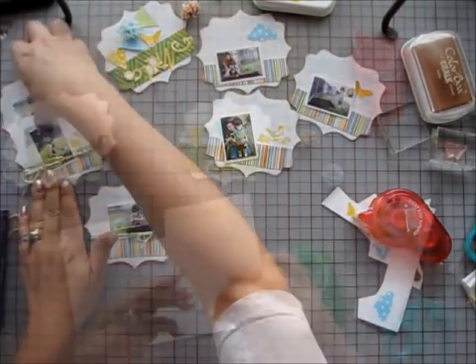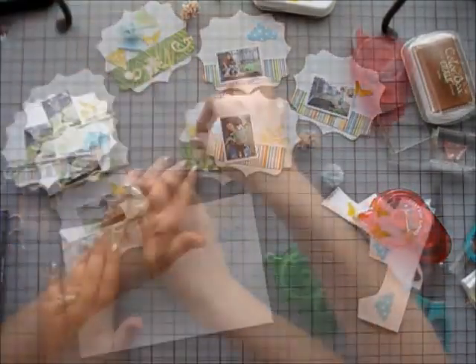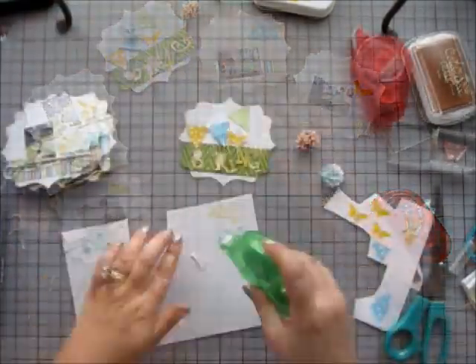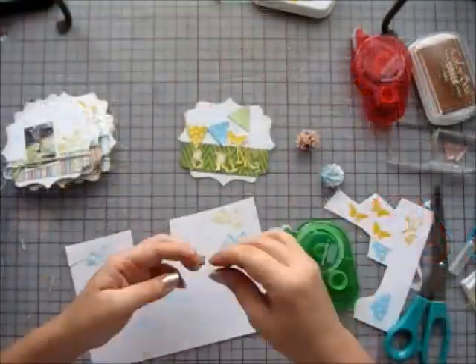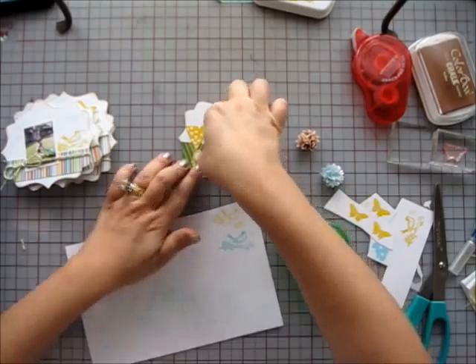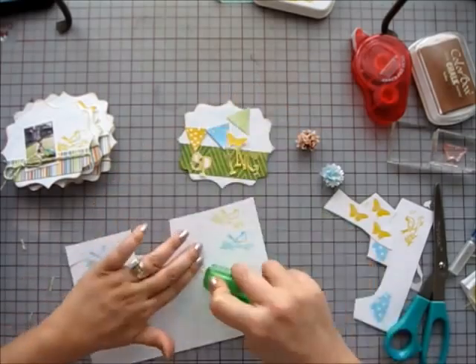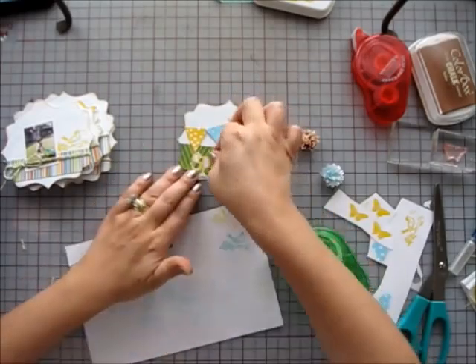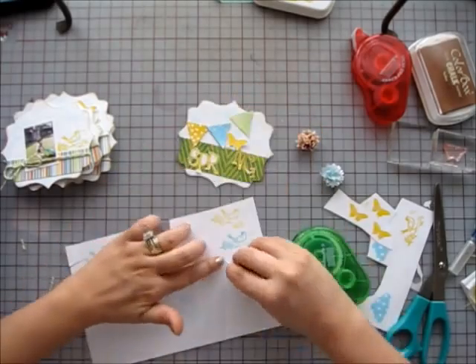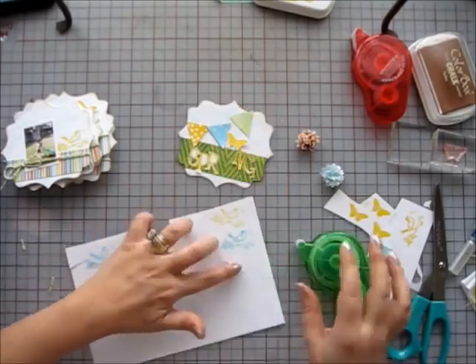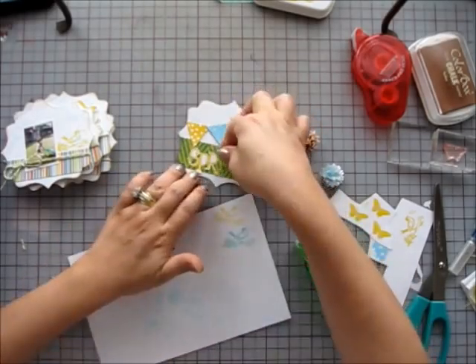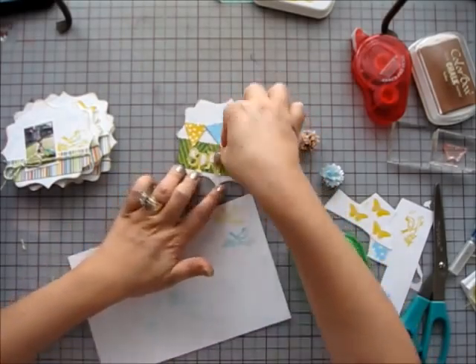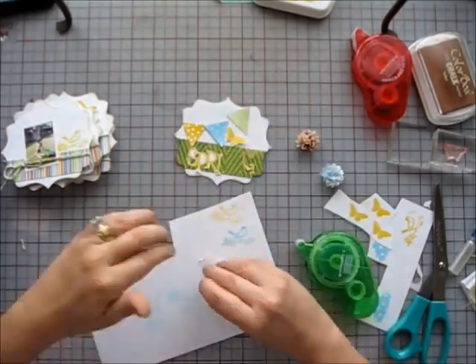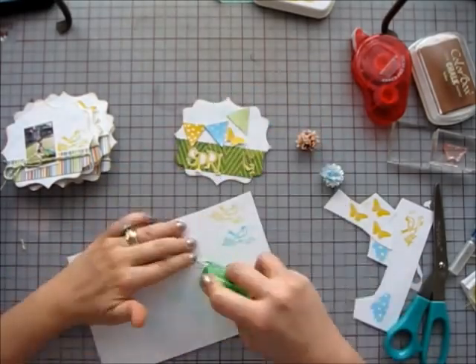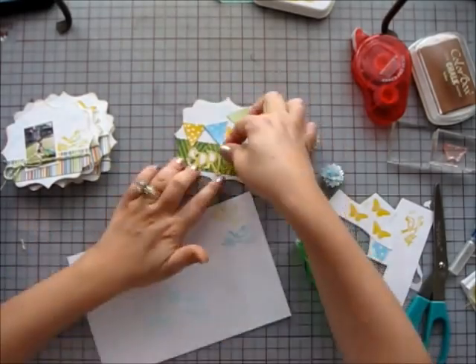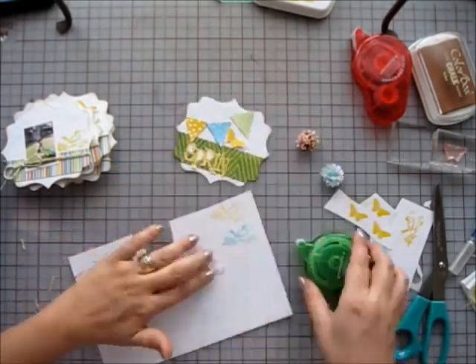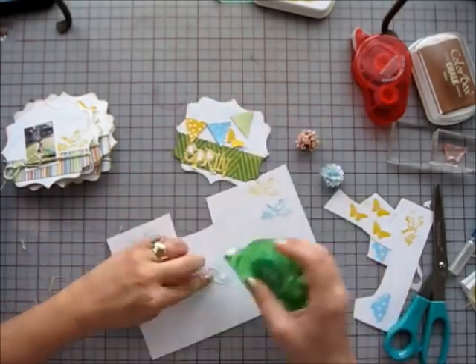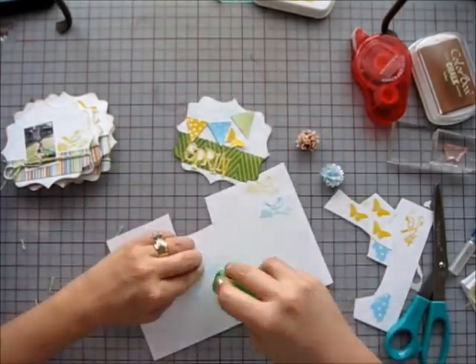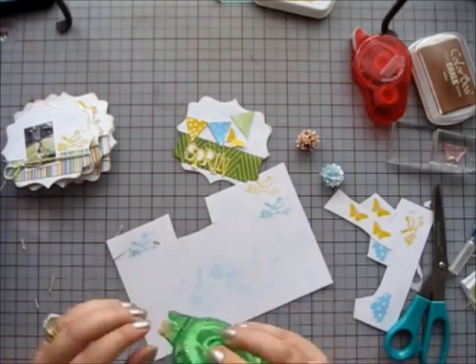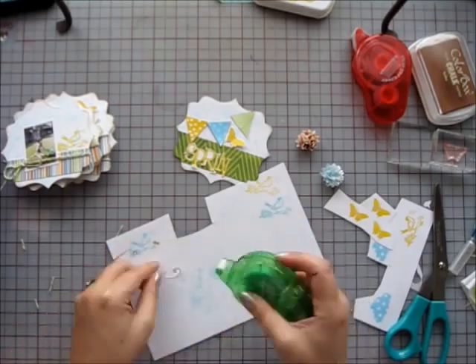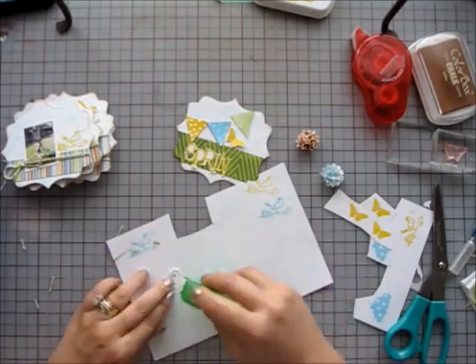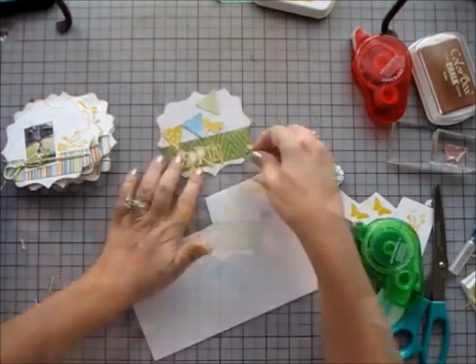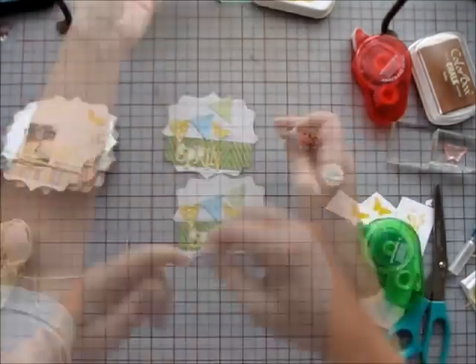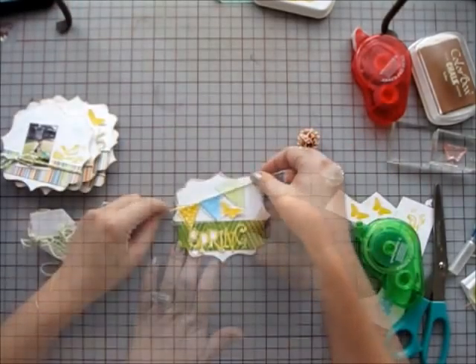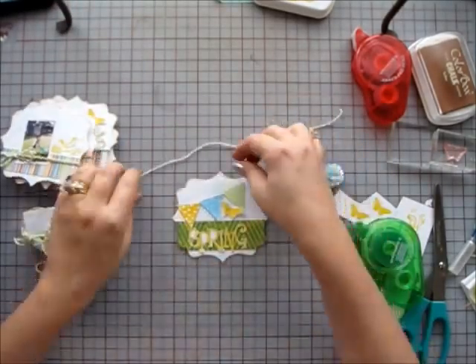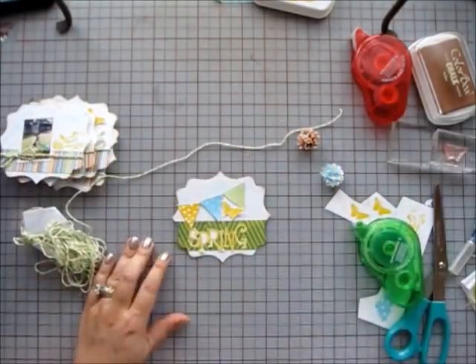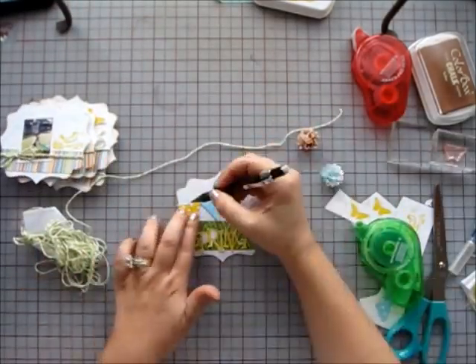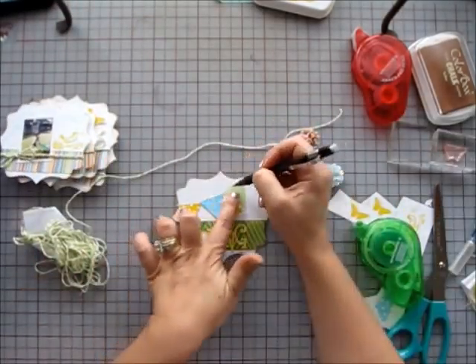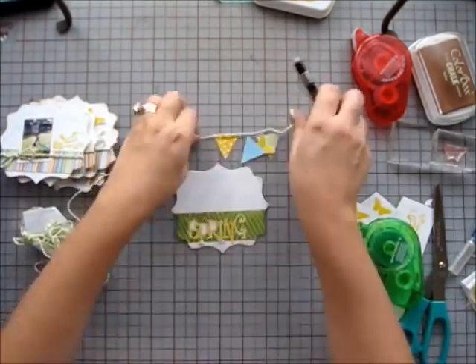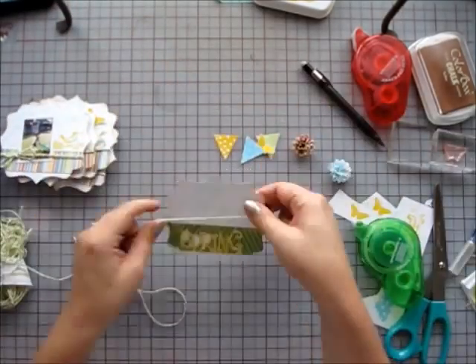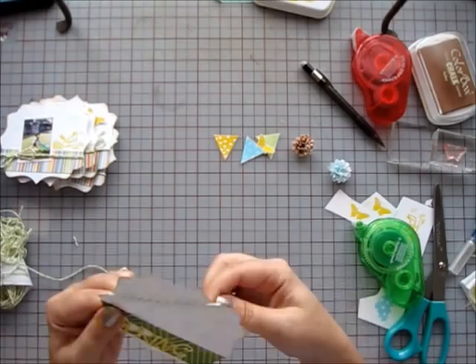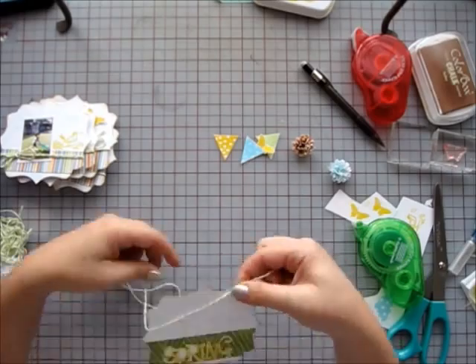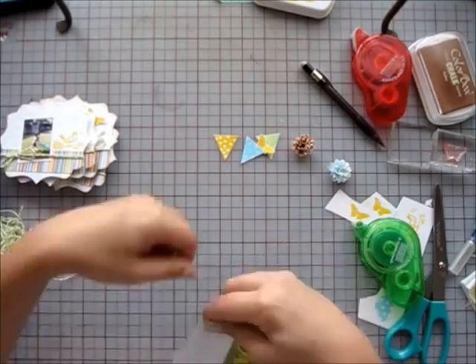I am adhering the letters to the front and adding the die cut and stamp banner. I want it to look like it's hanging so I'm adding twine first and then adding the banners.